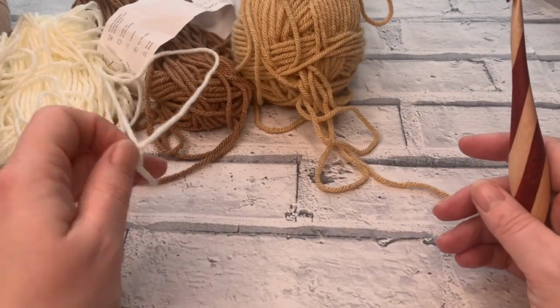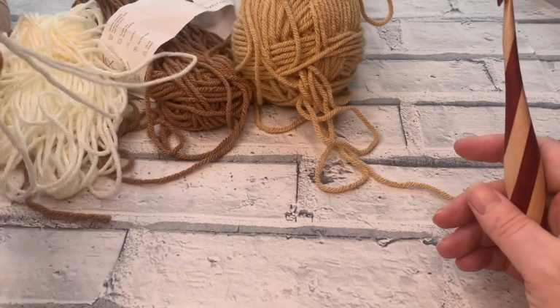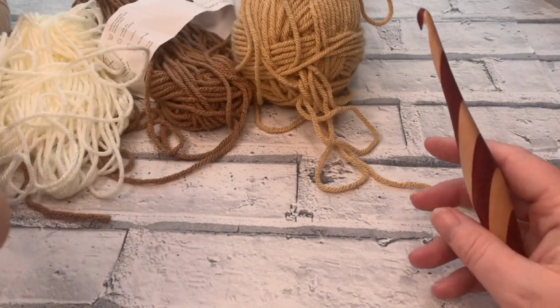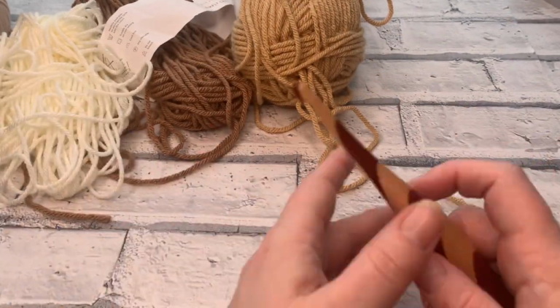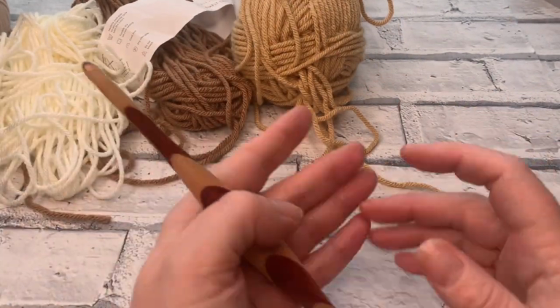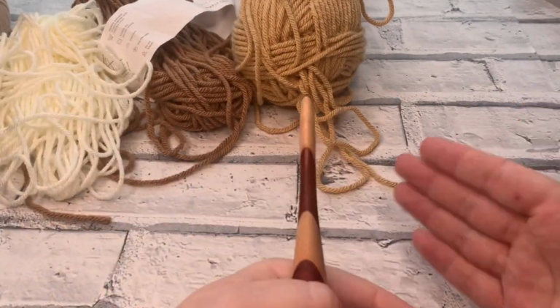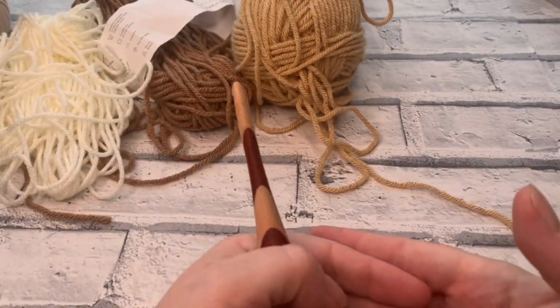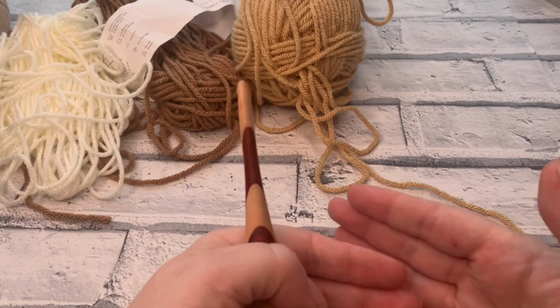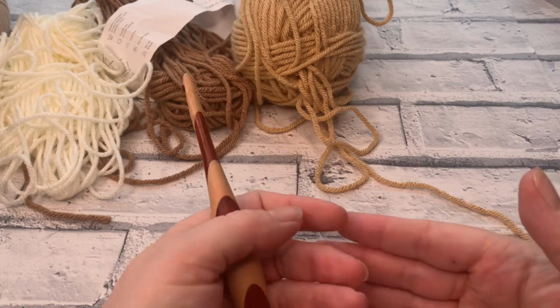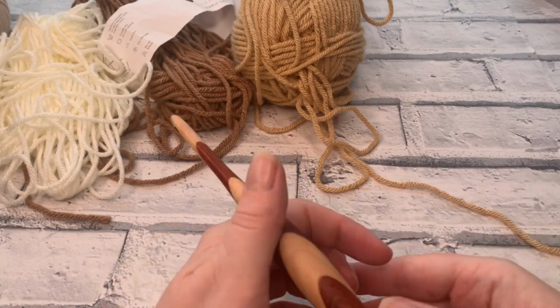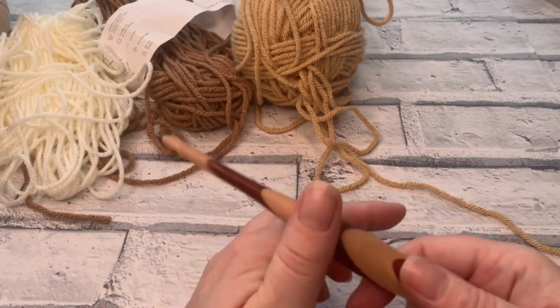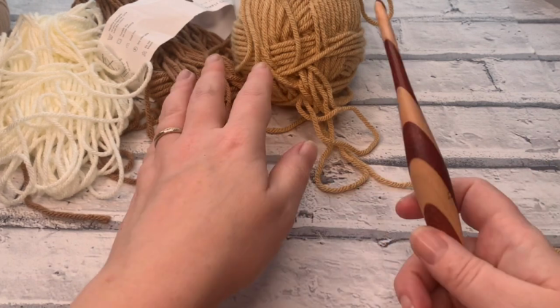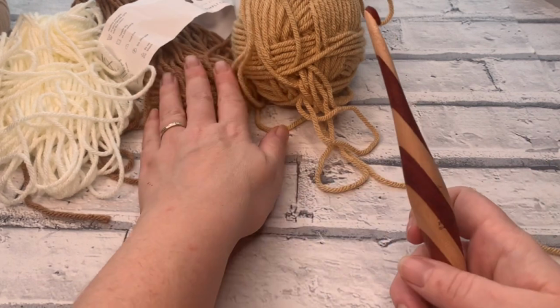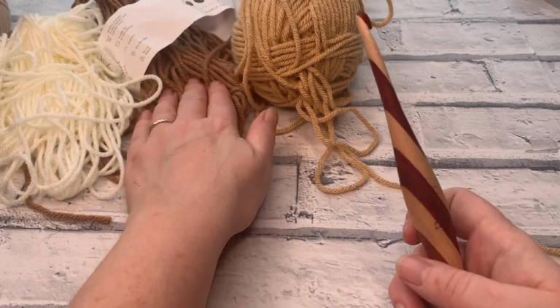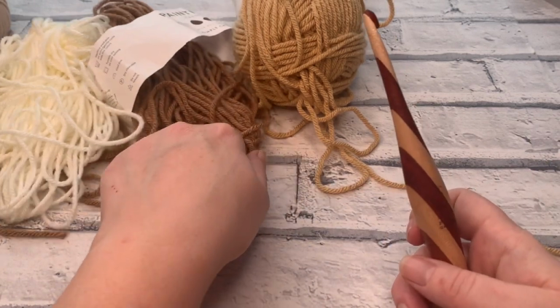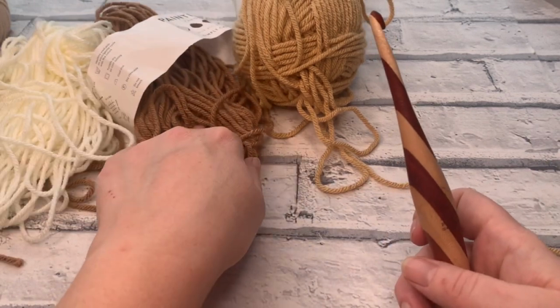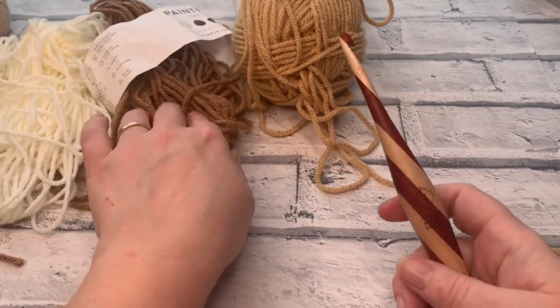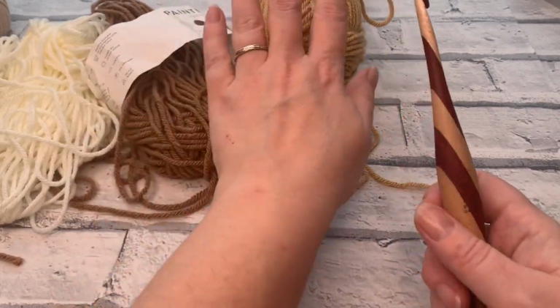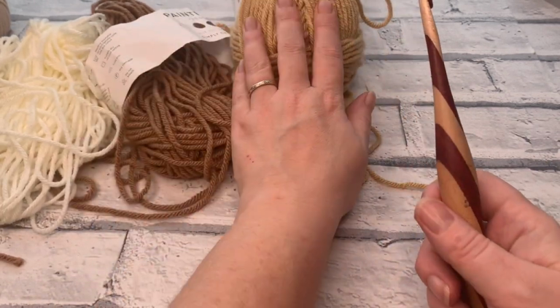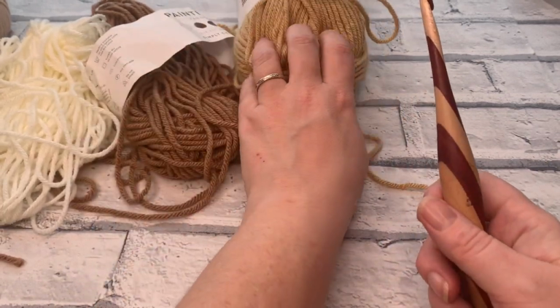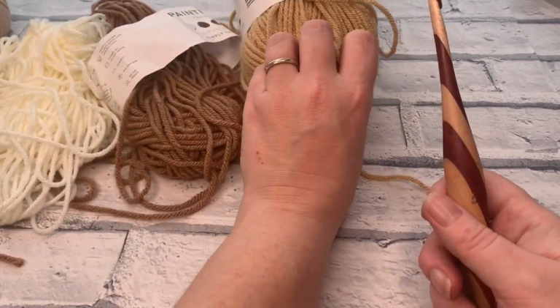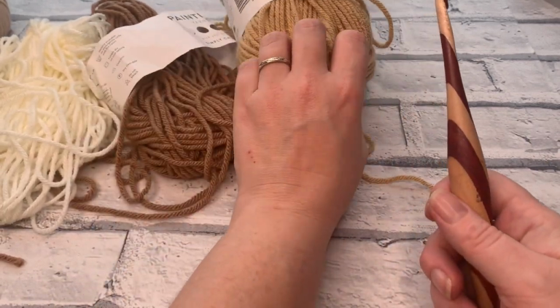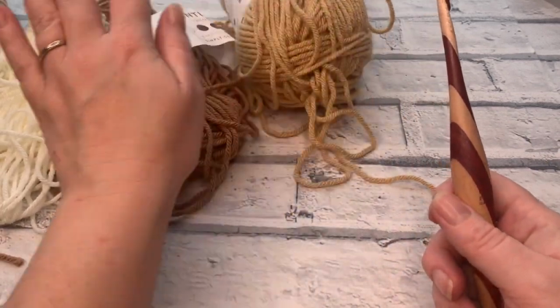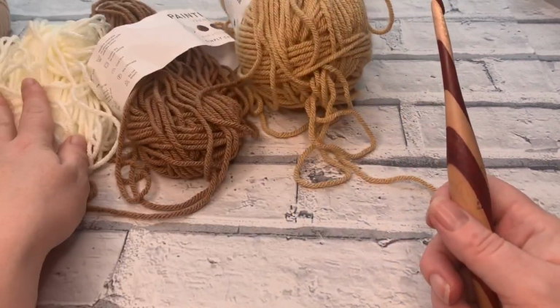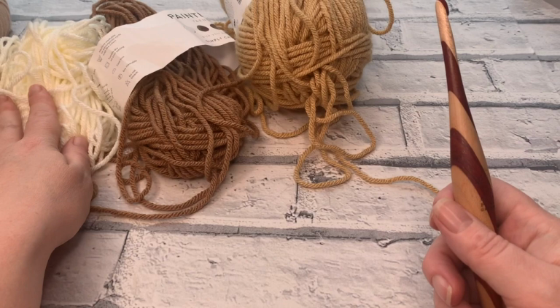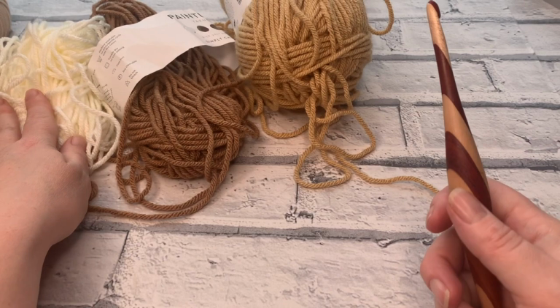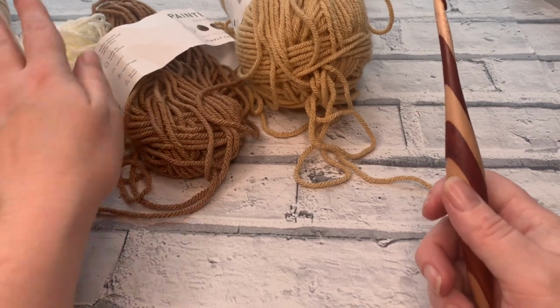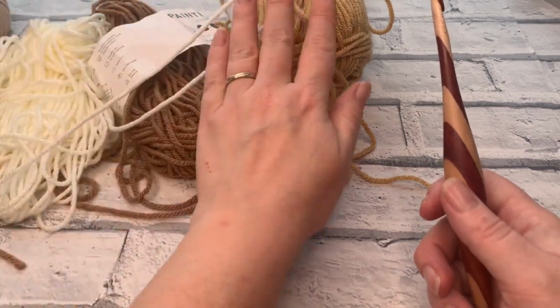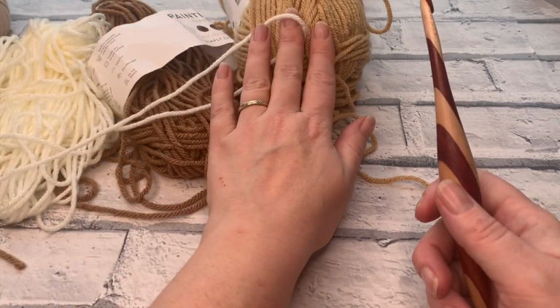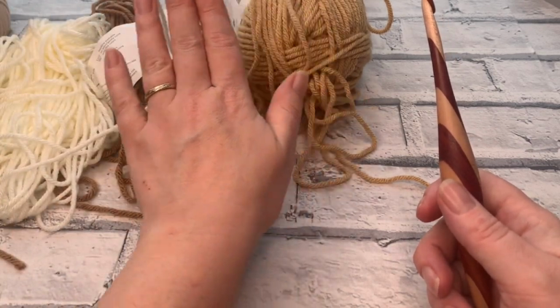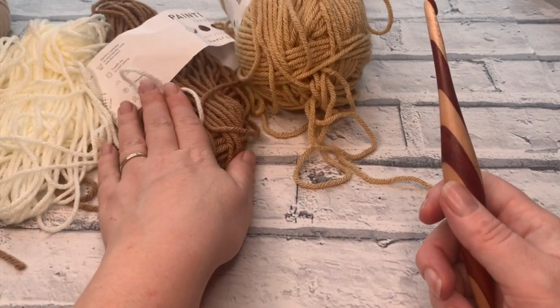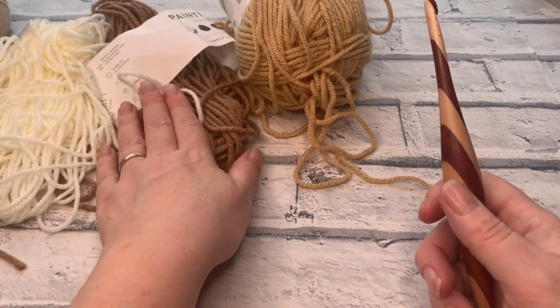I'm going to work it again in a bit of an ombre effect, so I'm going to start with my darkest colour, go to my medium colour, then lightest, medium, darkest.